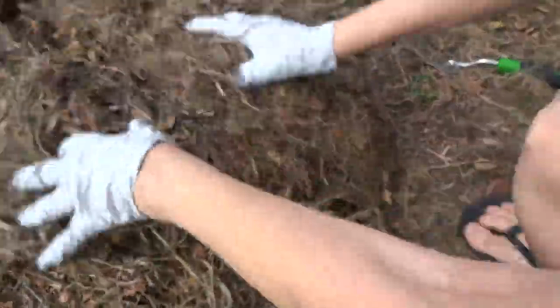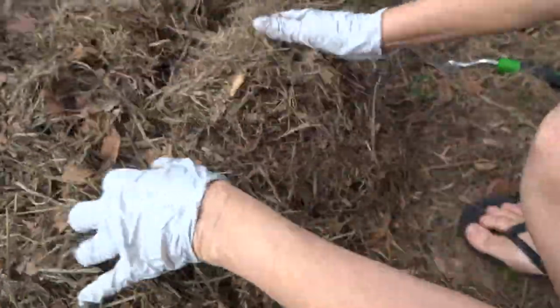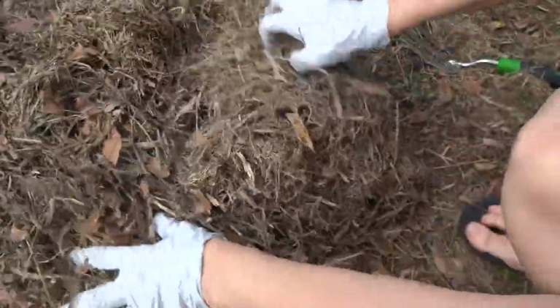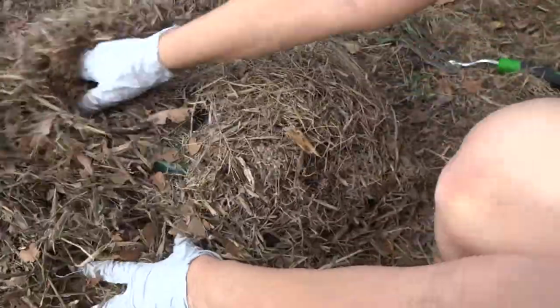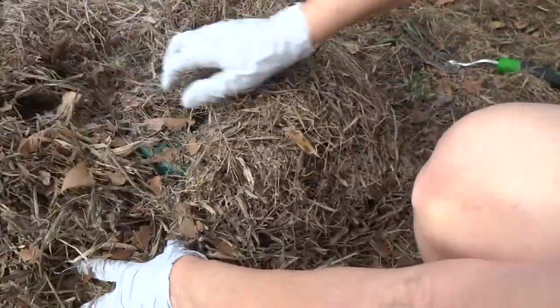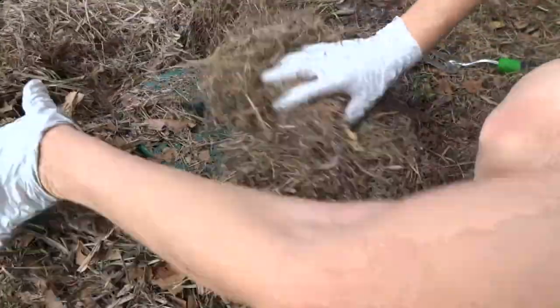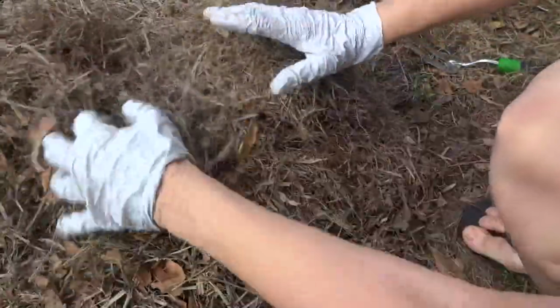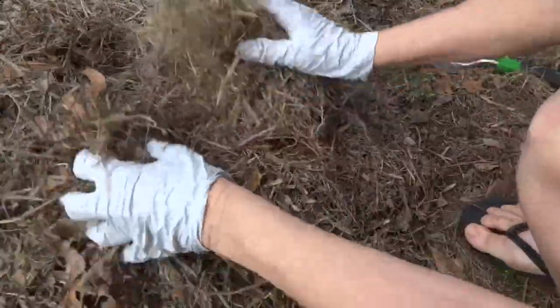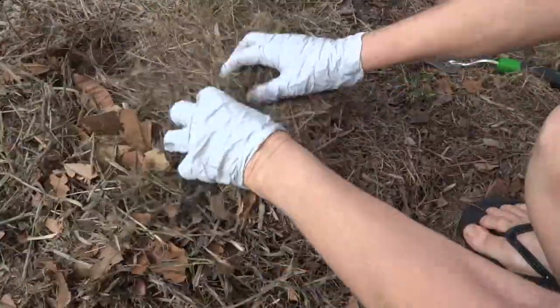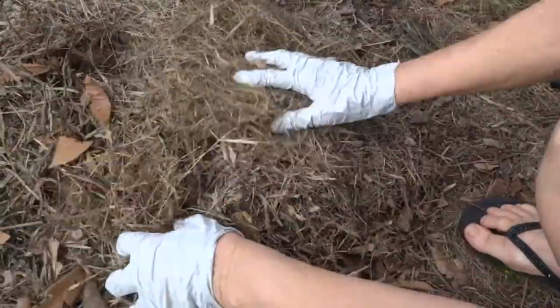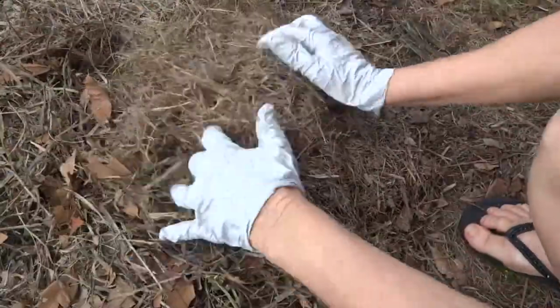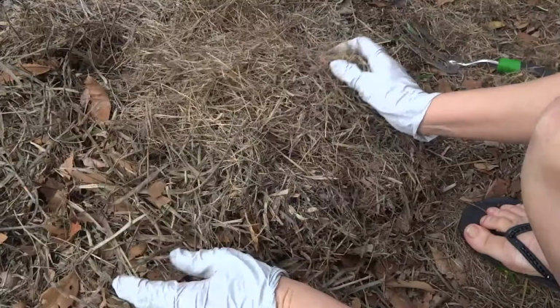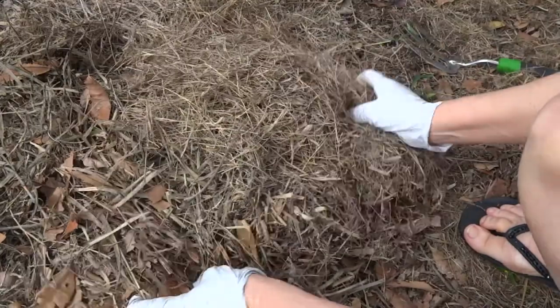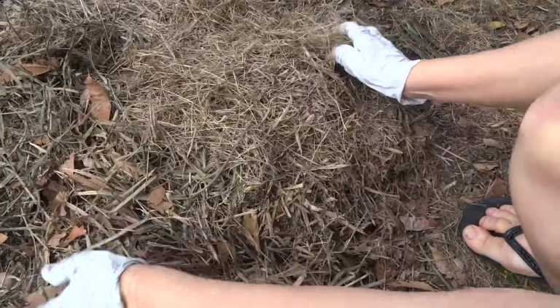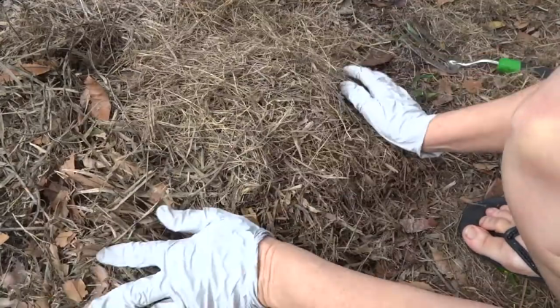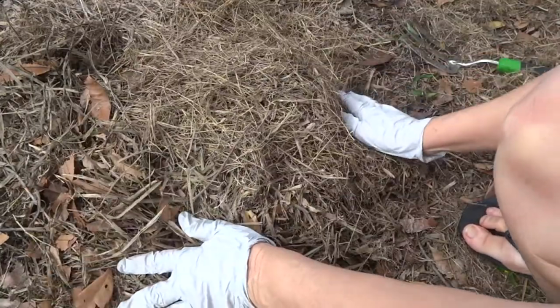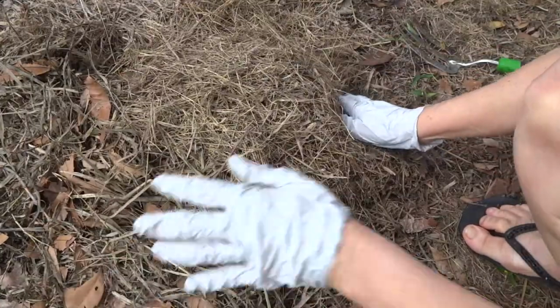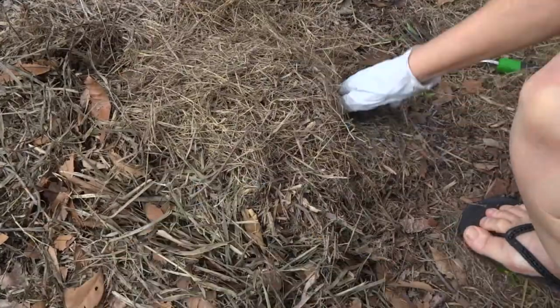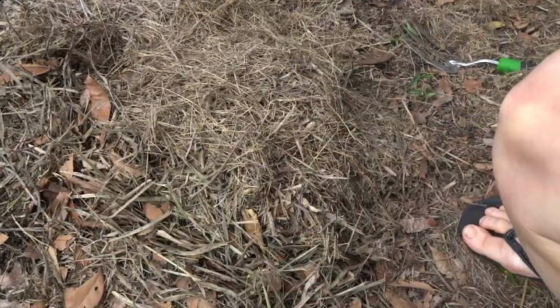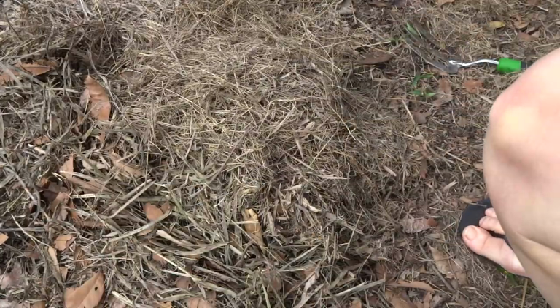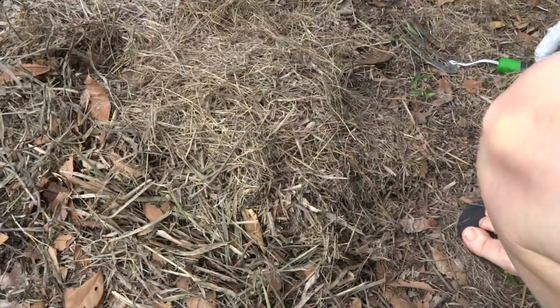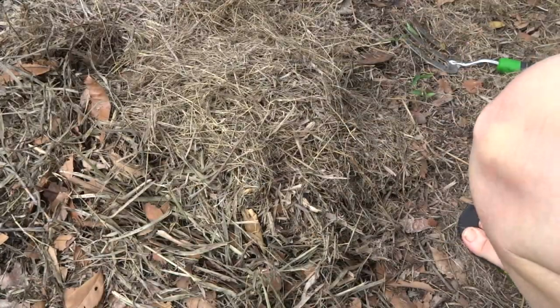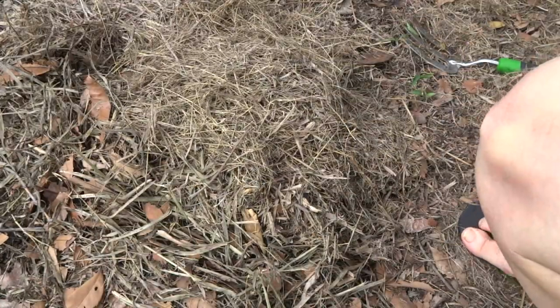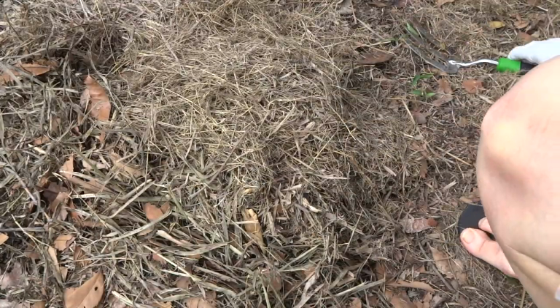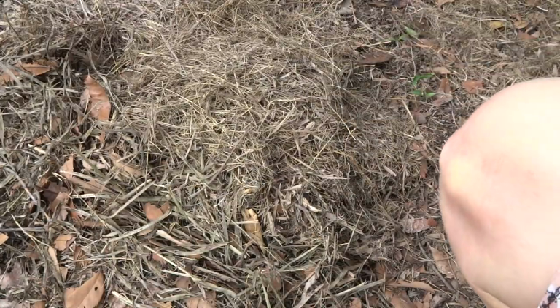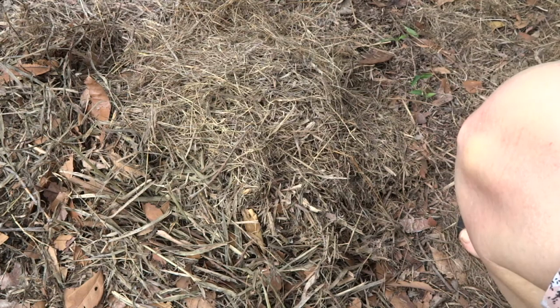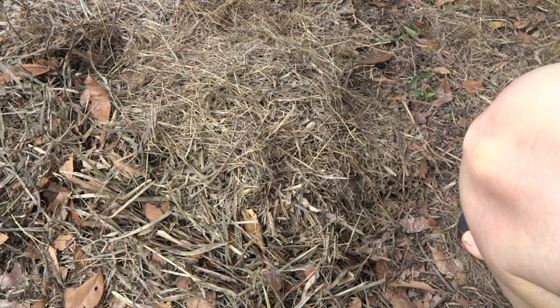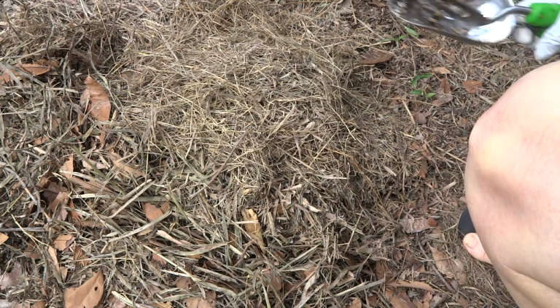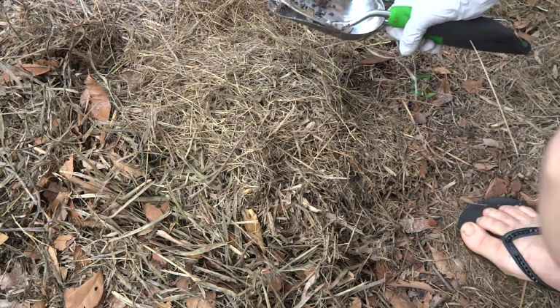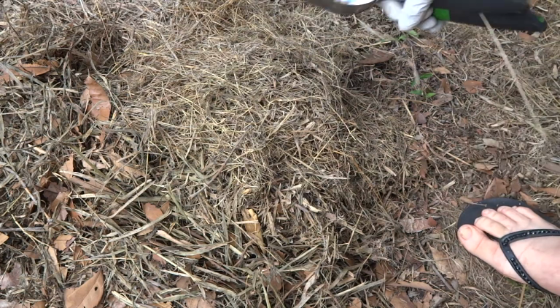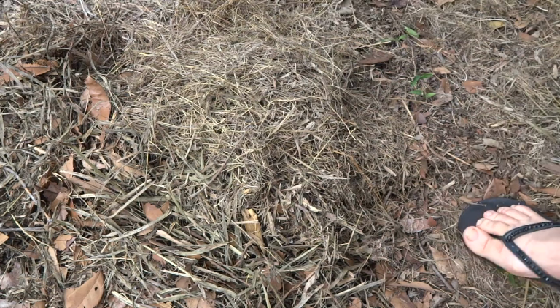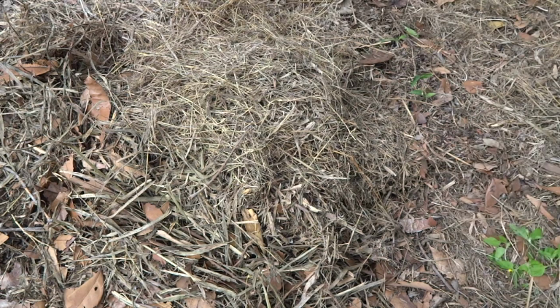This obviously isn't going to keep the bush turkeys out while those fresh contents are in there. And if they hear soldier flies in there they'll come back because that's really good protein for them.